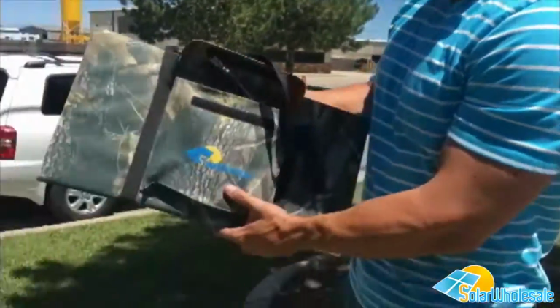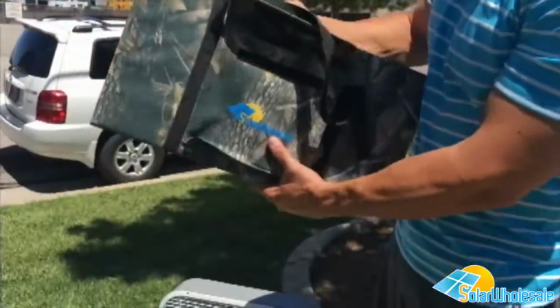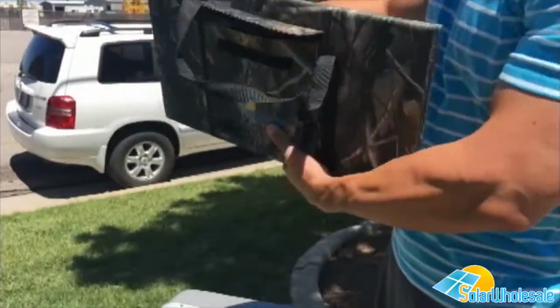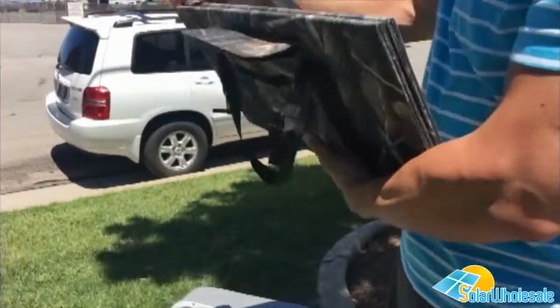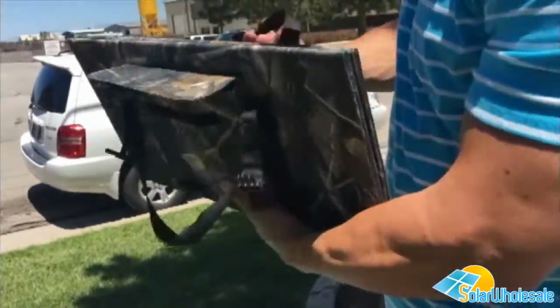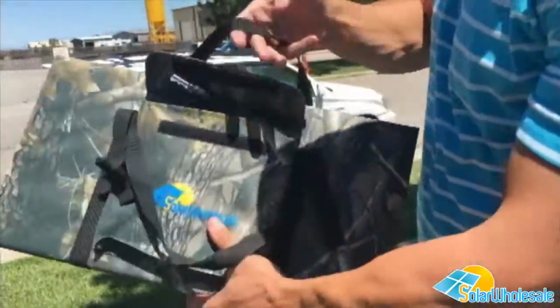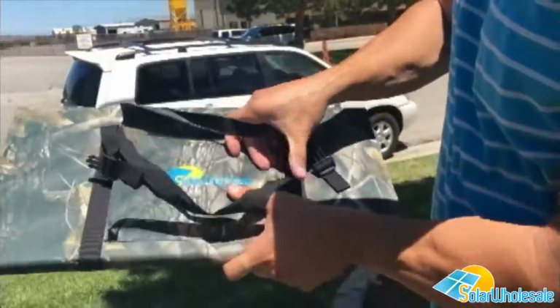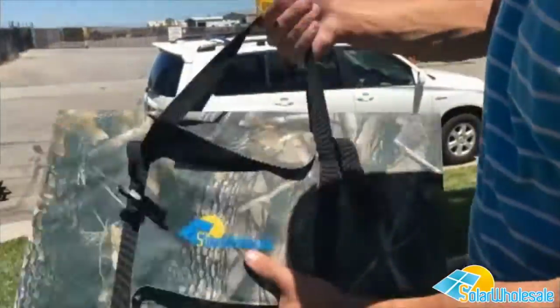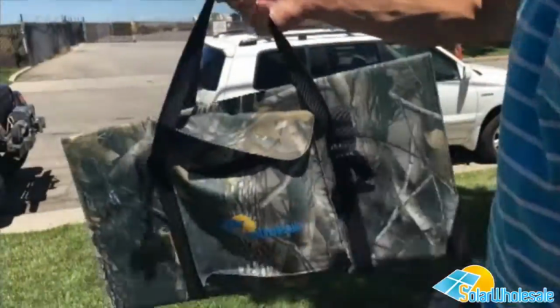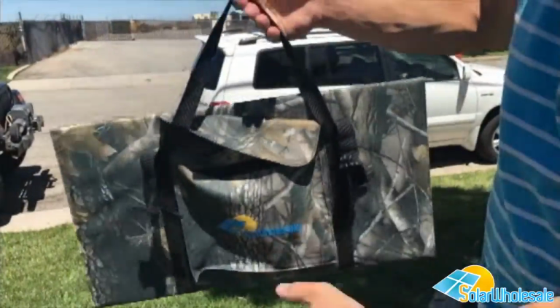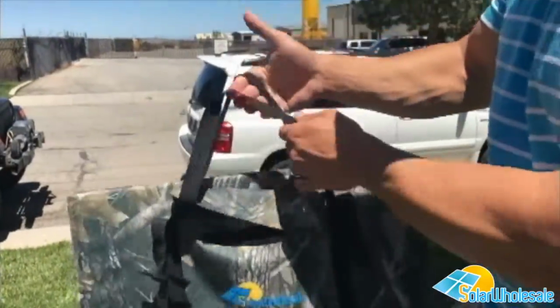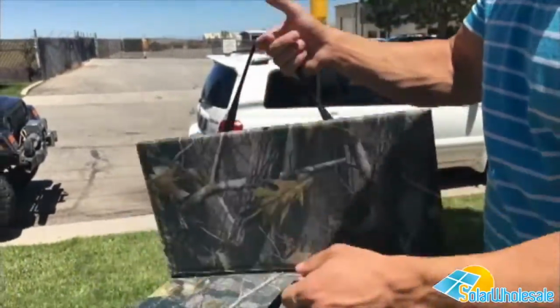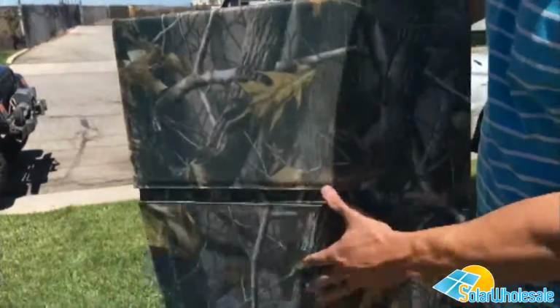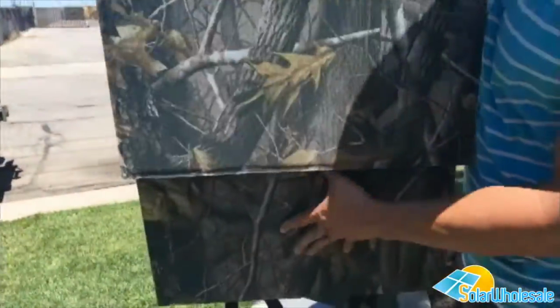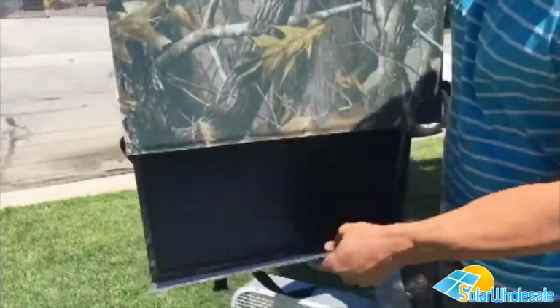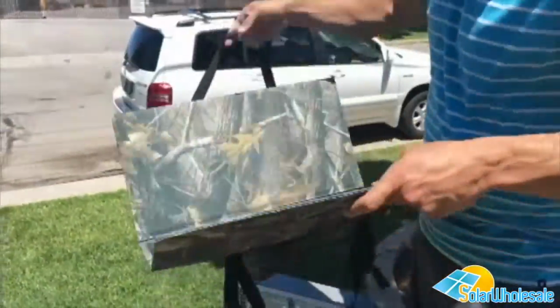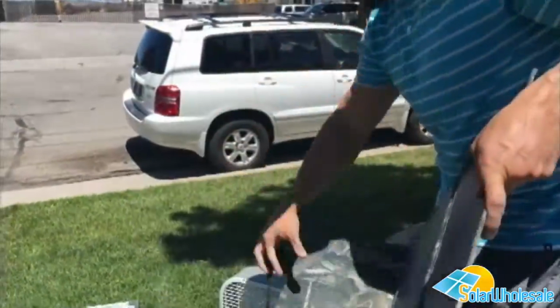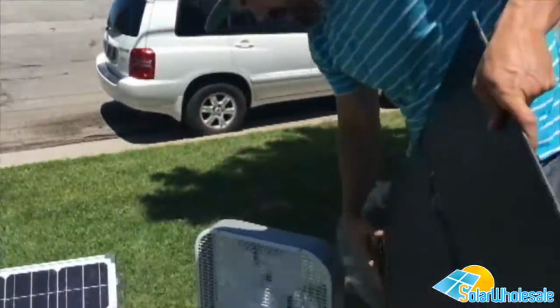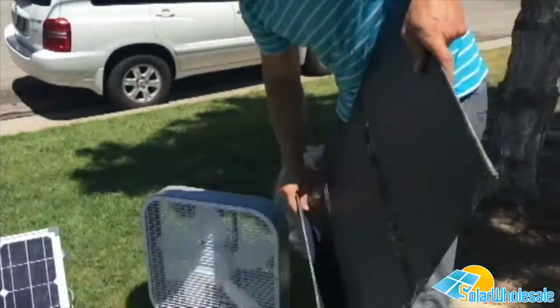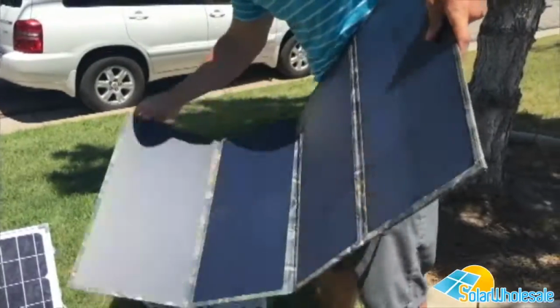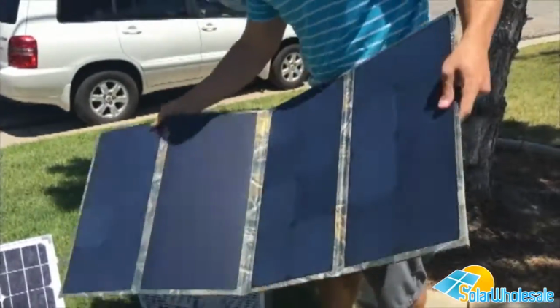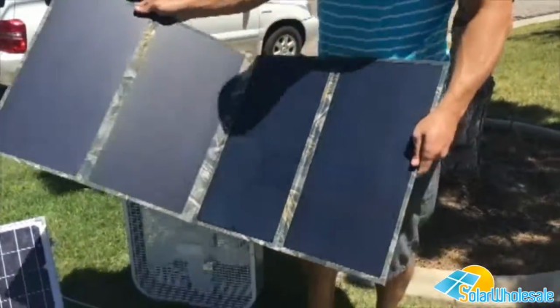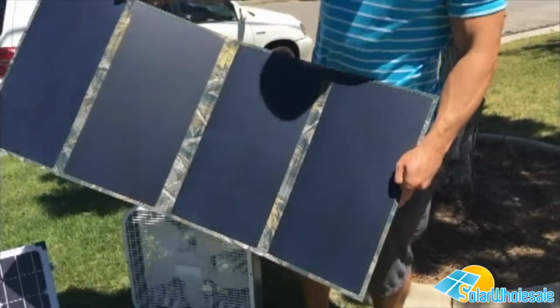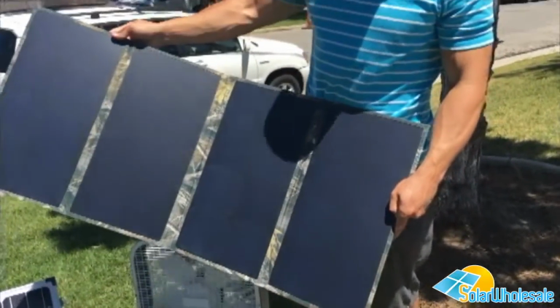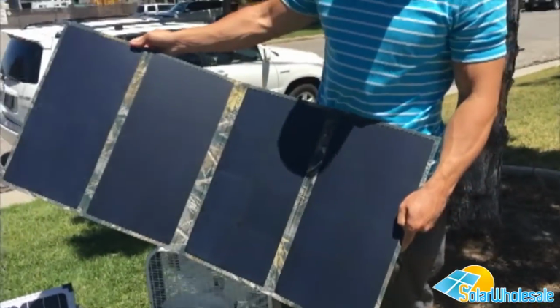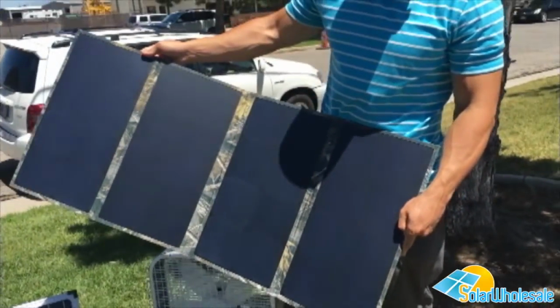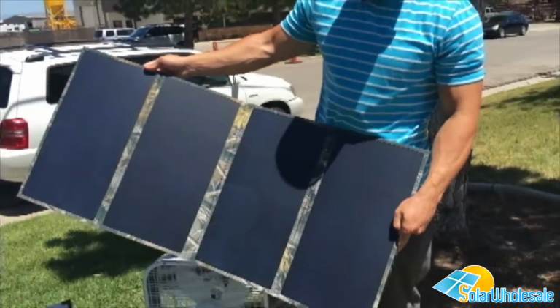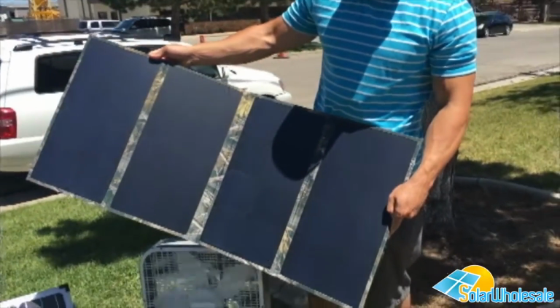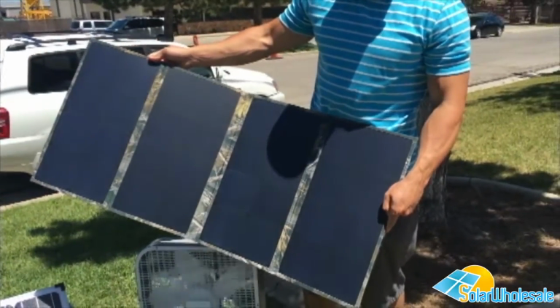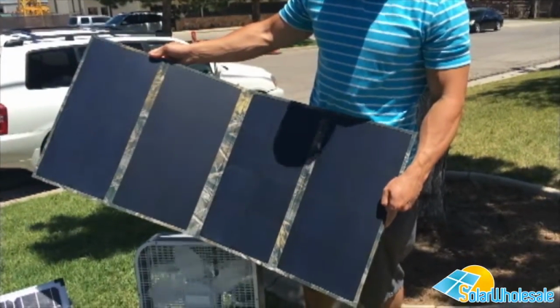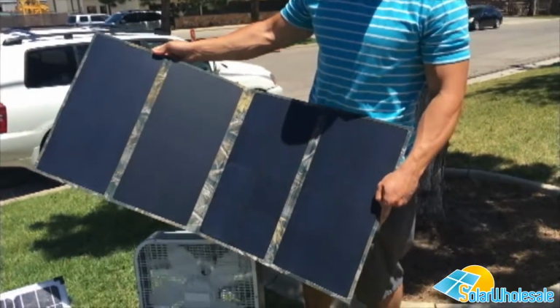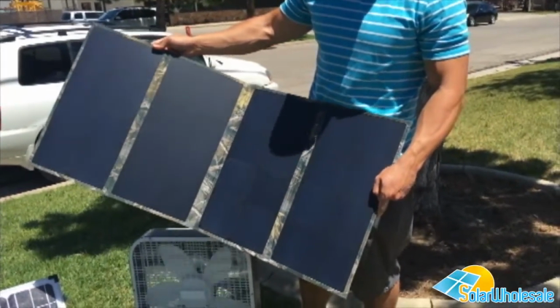This just has two clips back here, and it has a nice strap to carry it. It folds out. It's 100 watt mono-crystalline panels. We also have this in black.